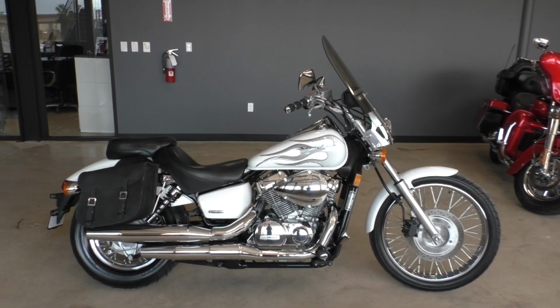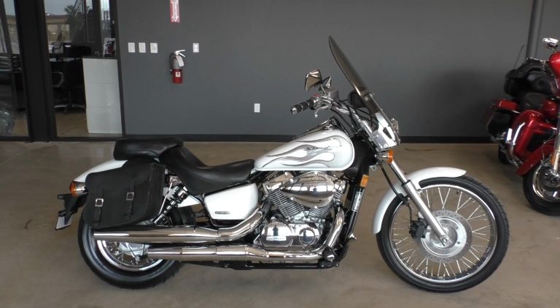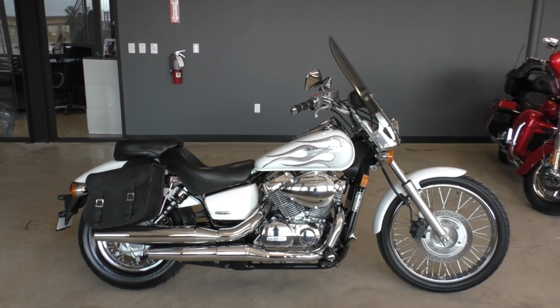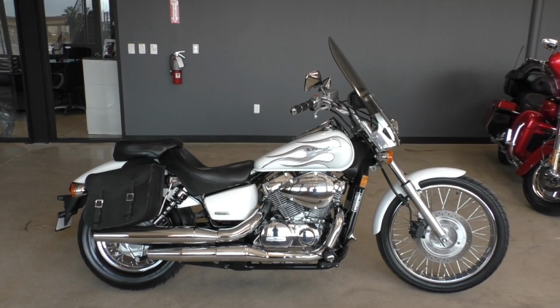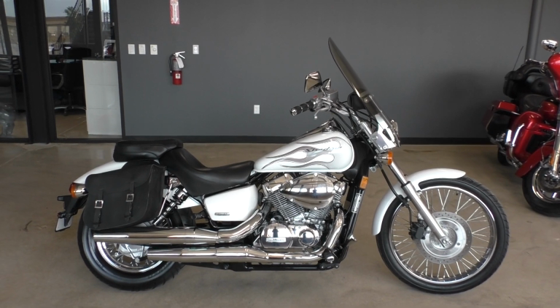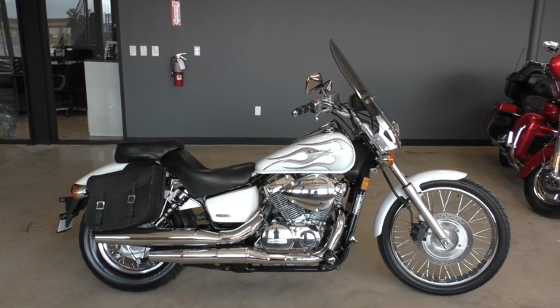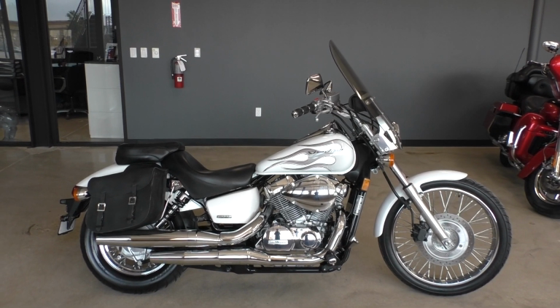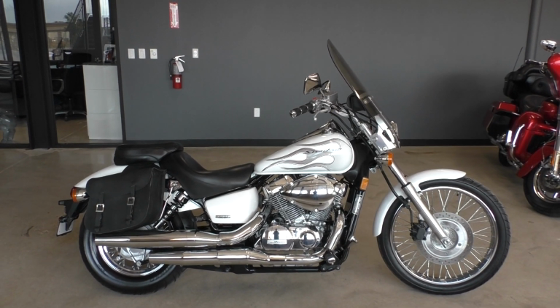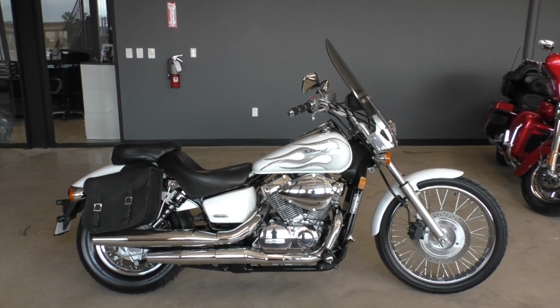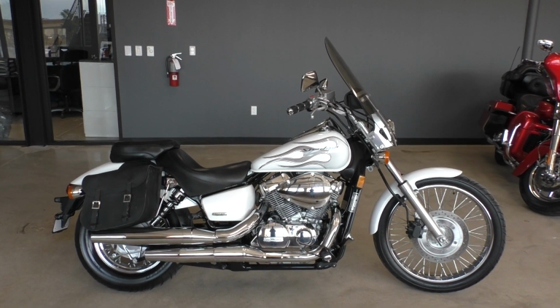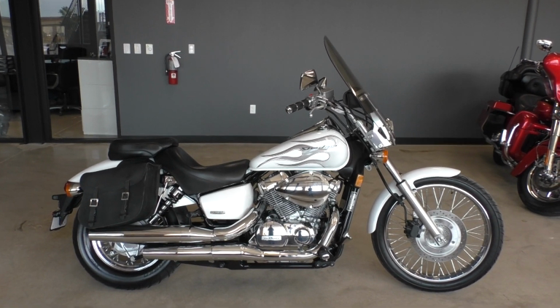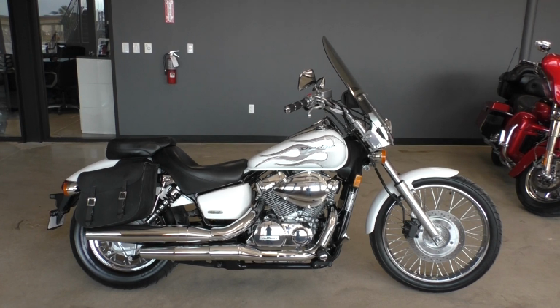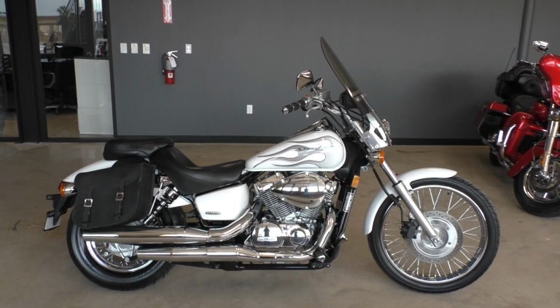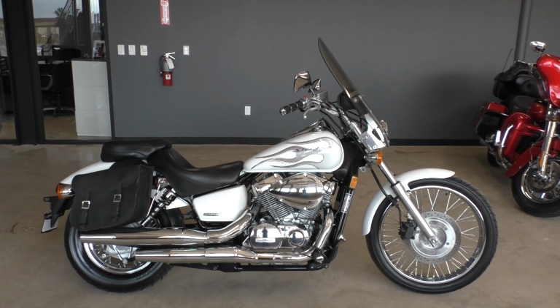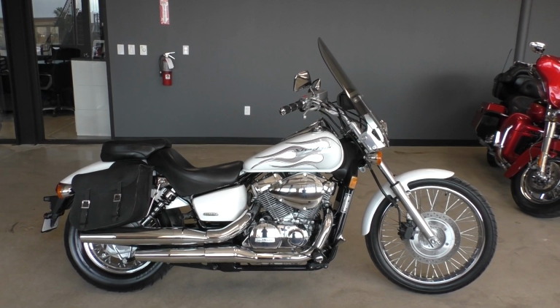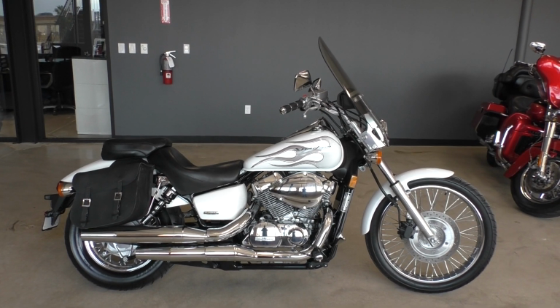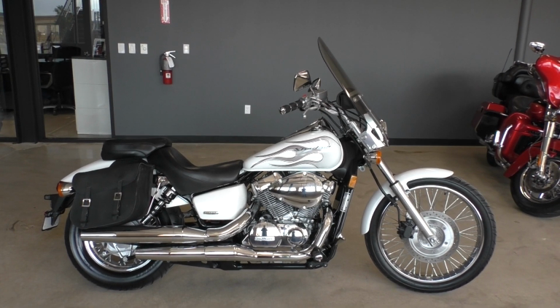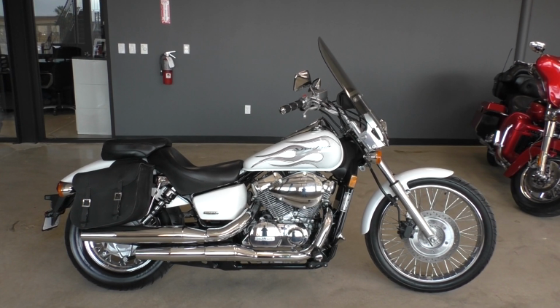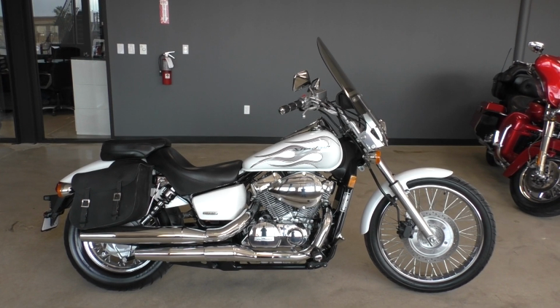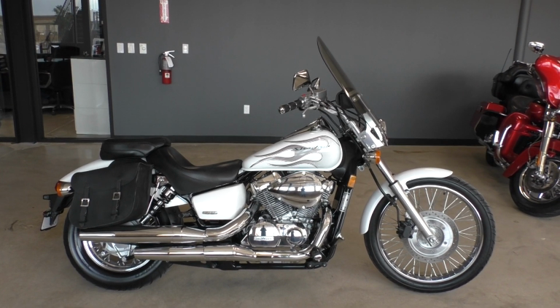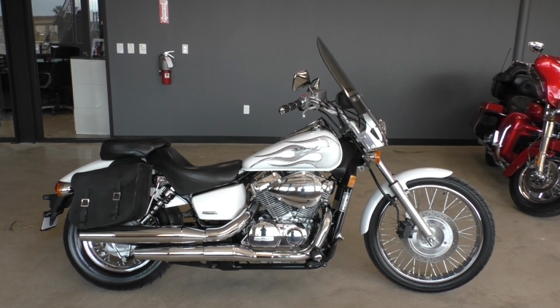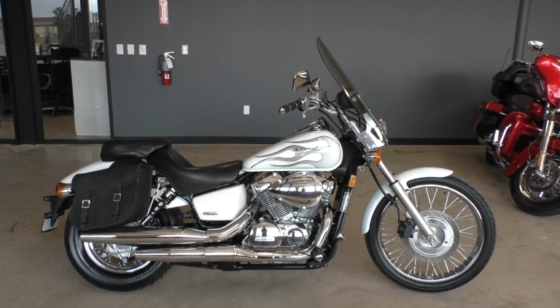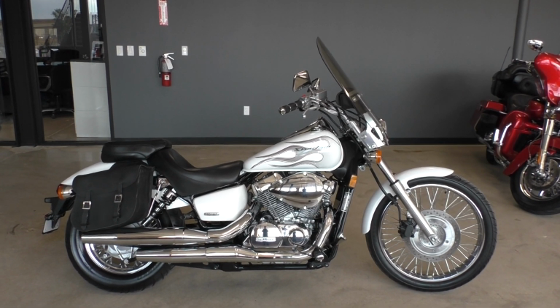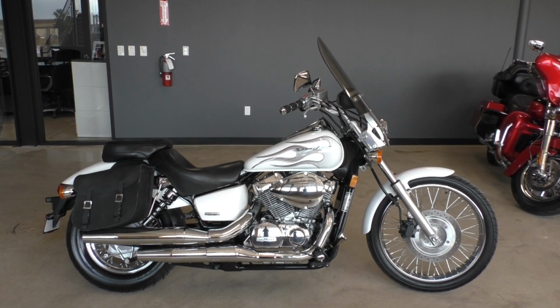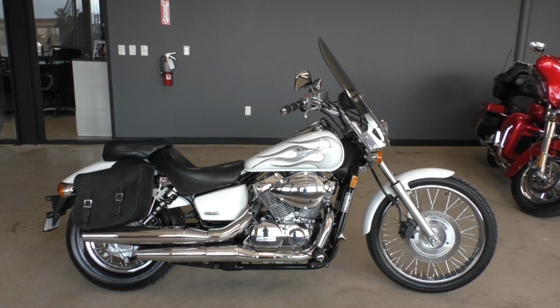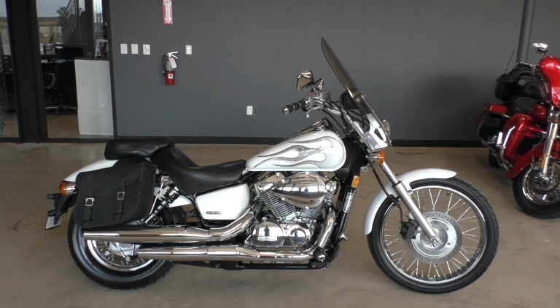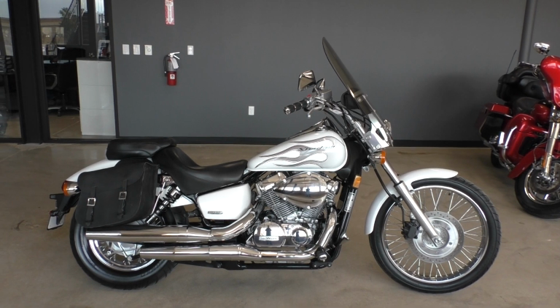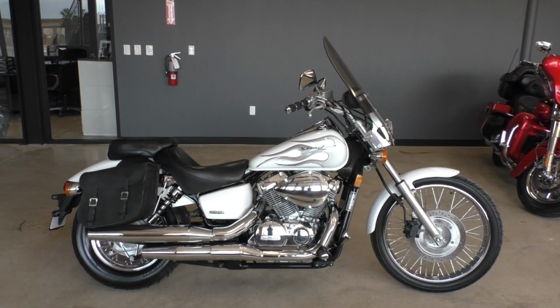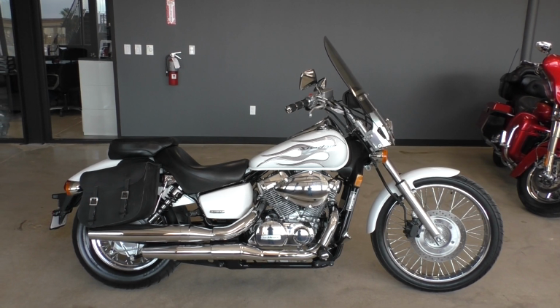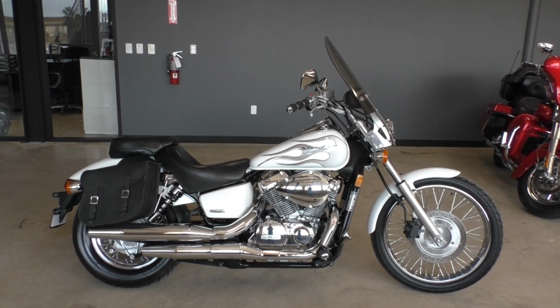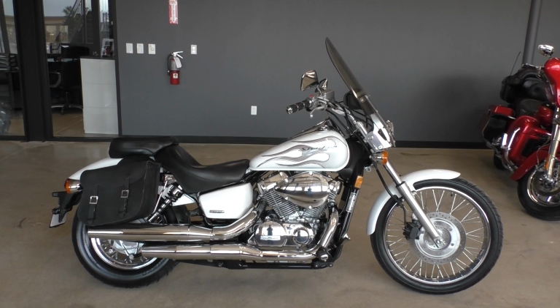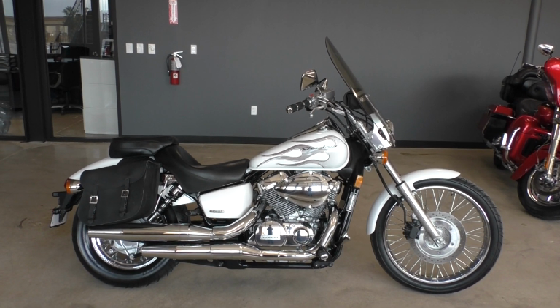What's going on guys, Nick here with Texas Best Used Motorcycles in Mansfield, Texas. Got a 2009 Honda Shadow Spirit 750 — good looking bike.